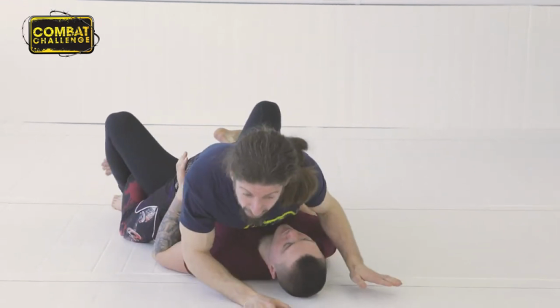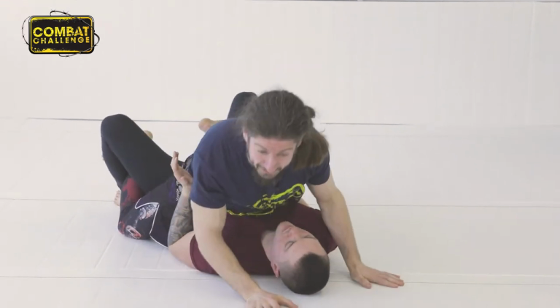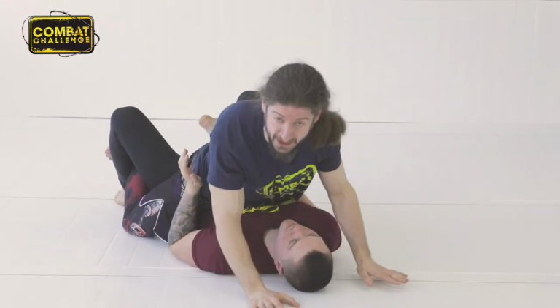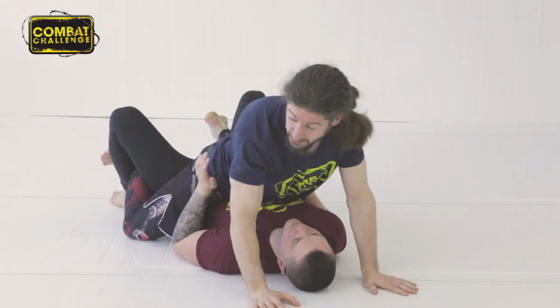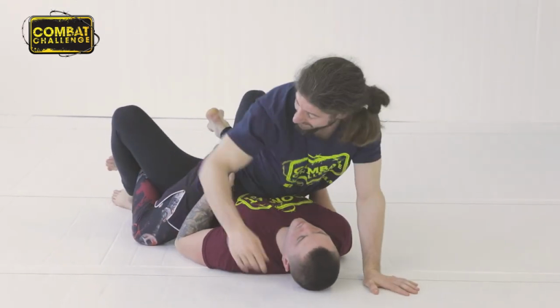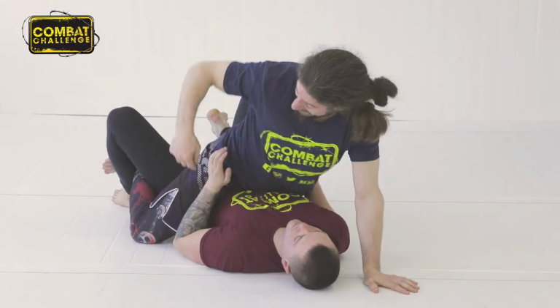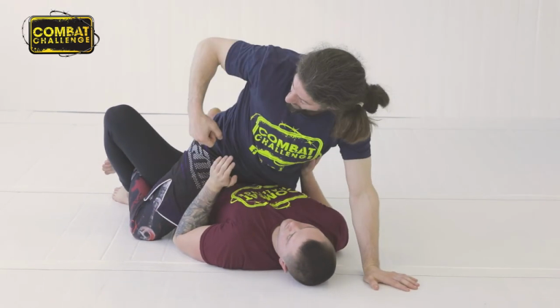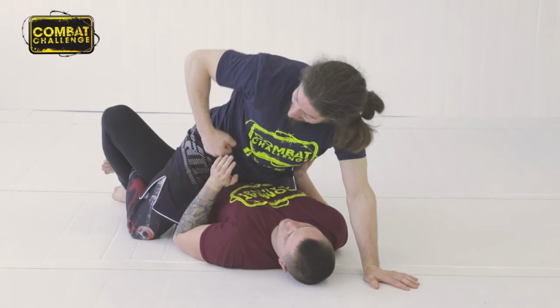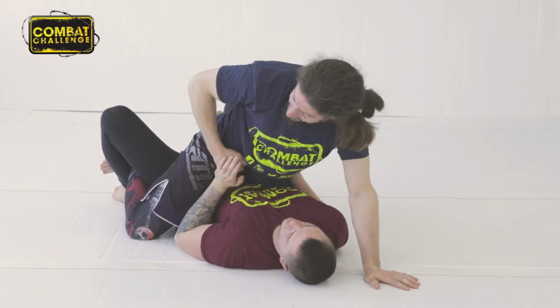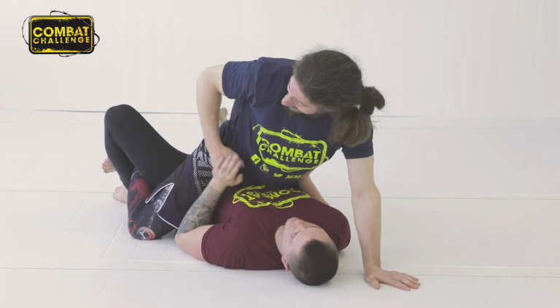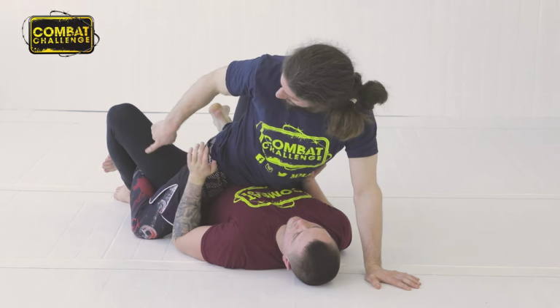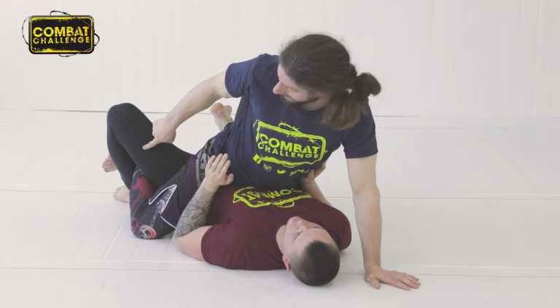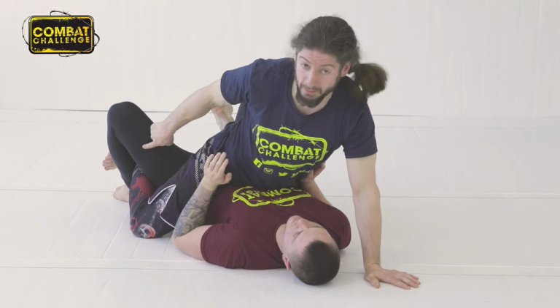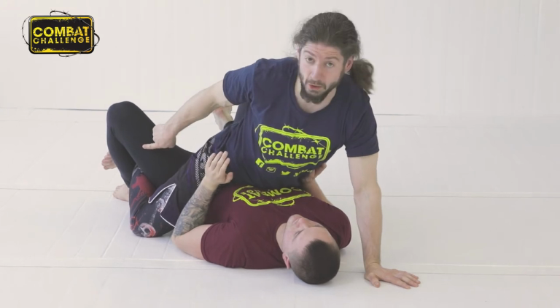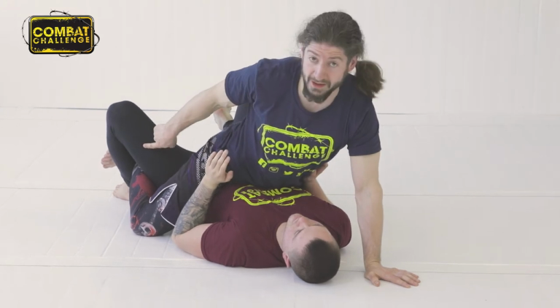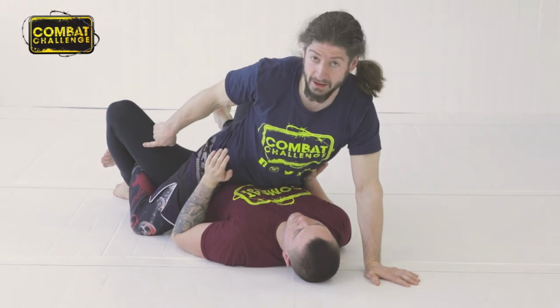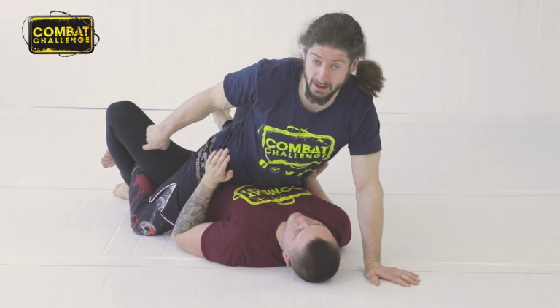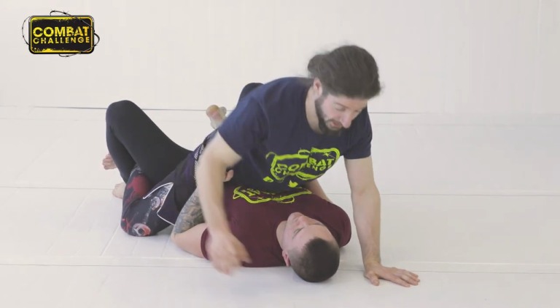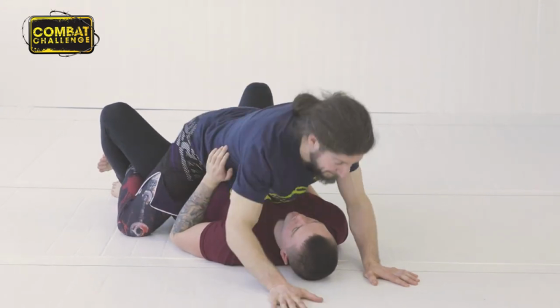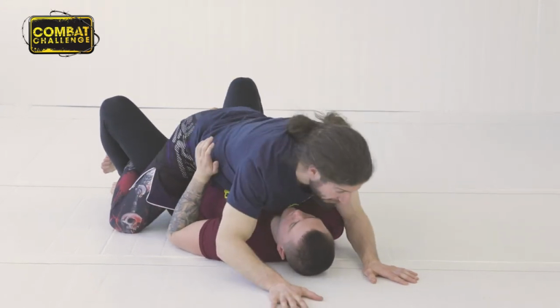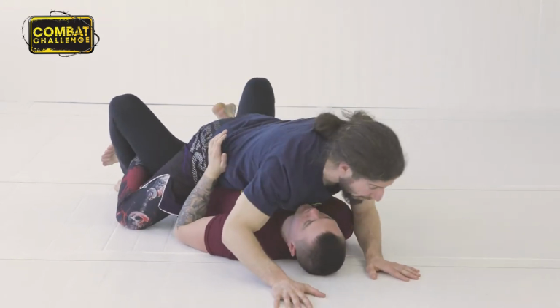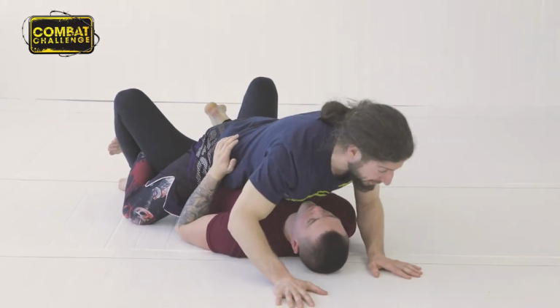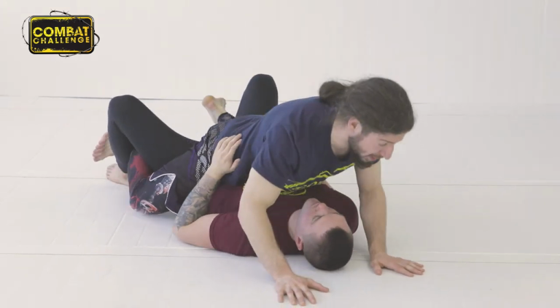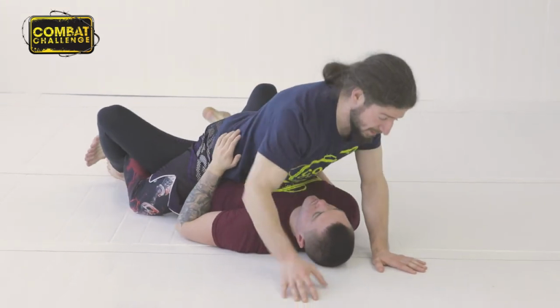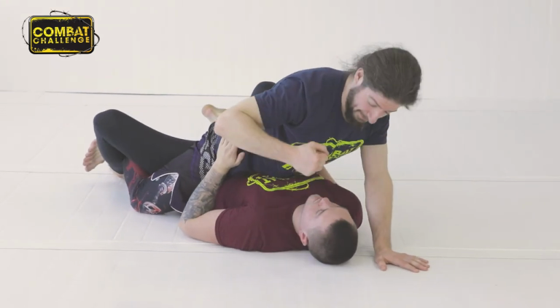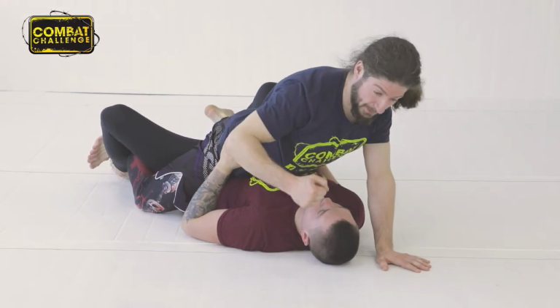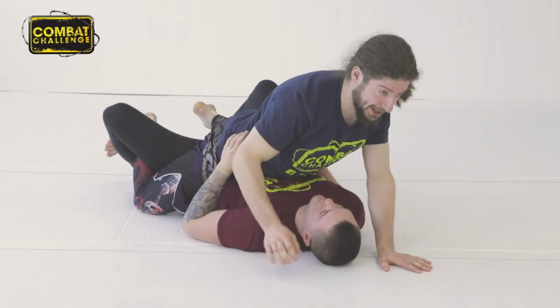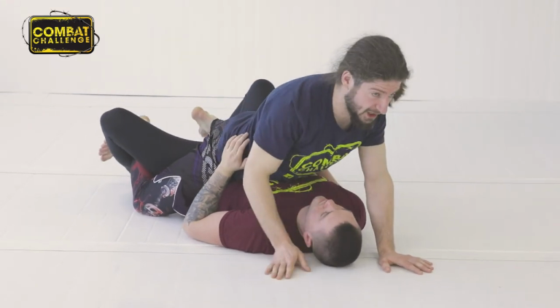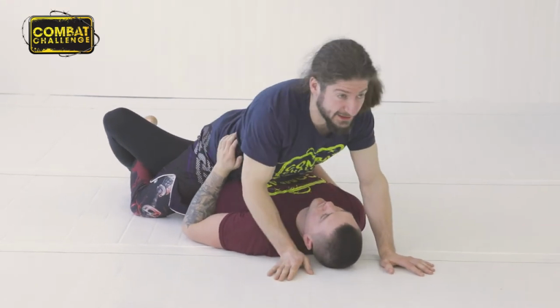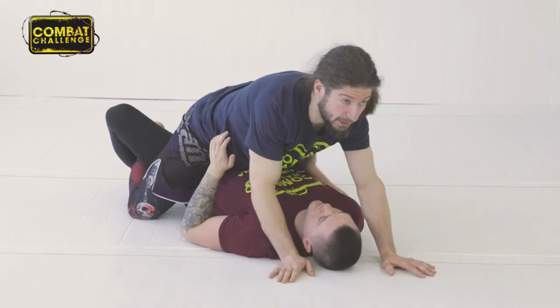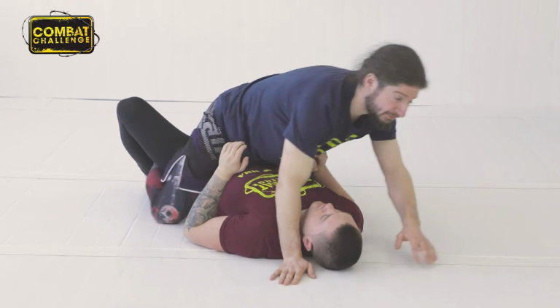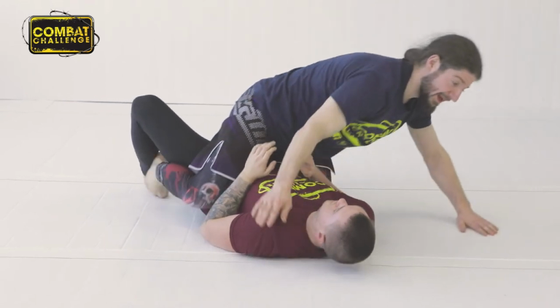One thing I'm going to do is make sure my hips are heavy and I've got my hooks in. Drive my weight through, abdominal pressure, and then take what I want from there.